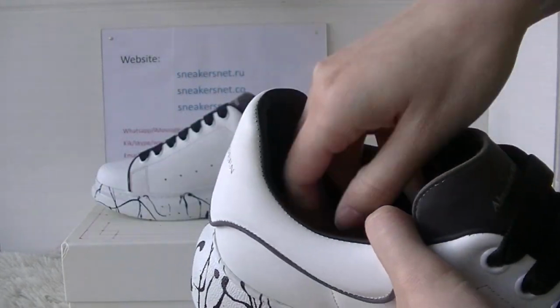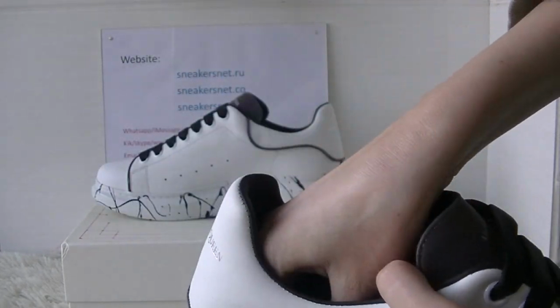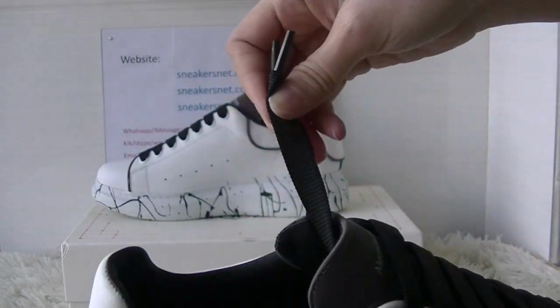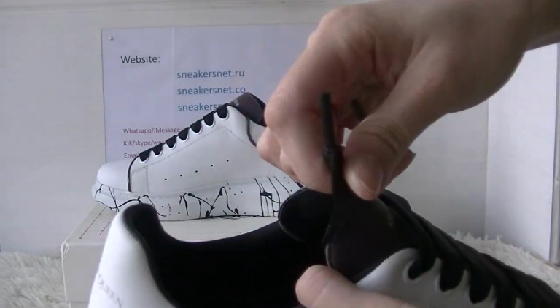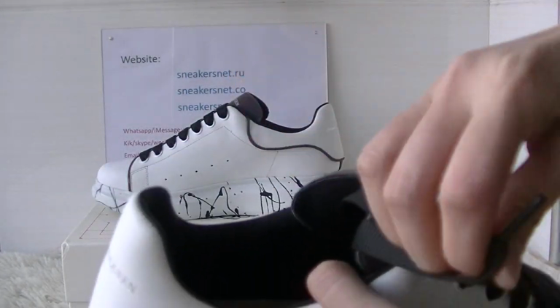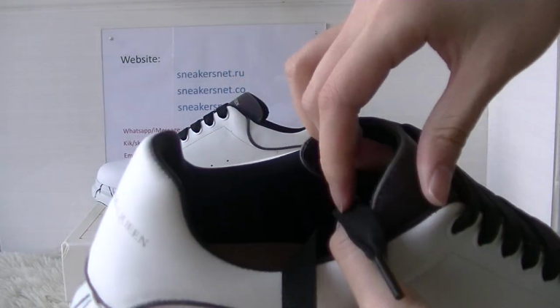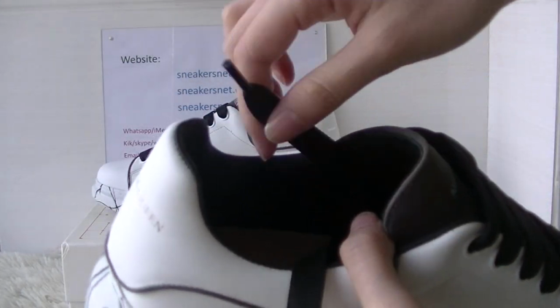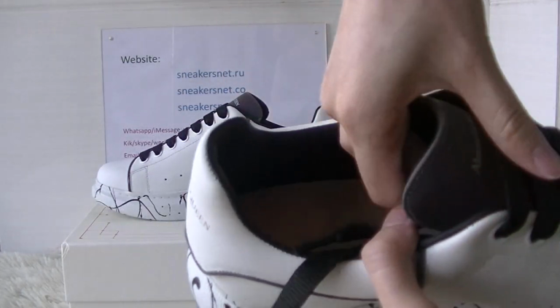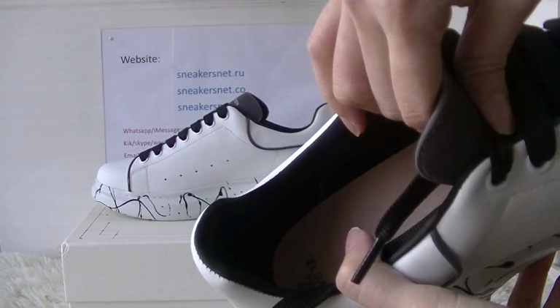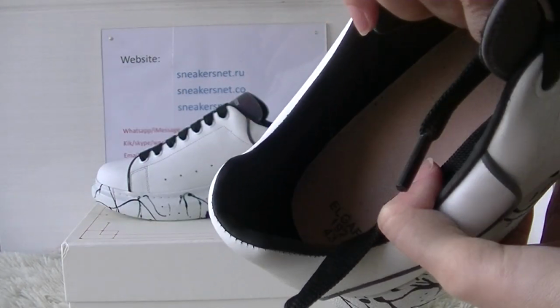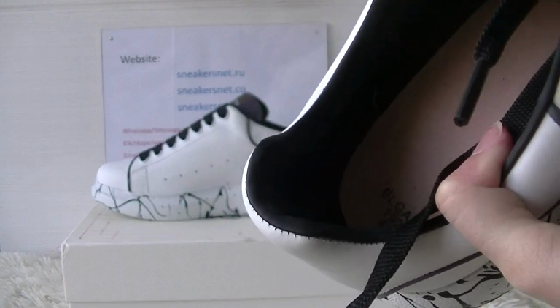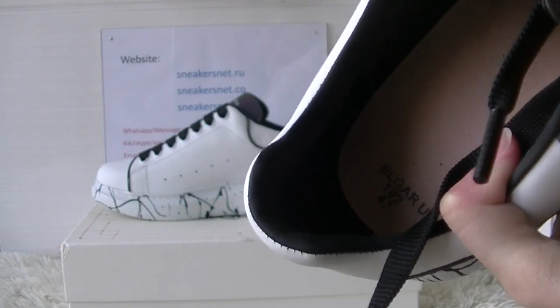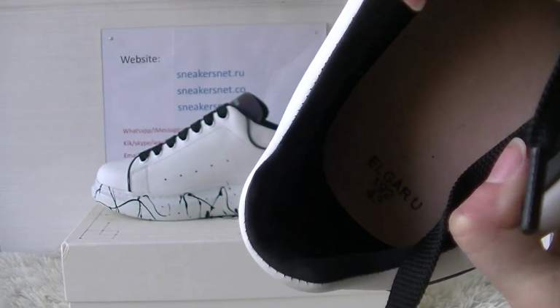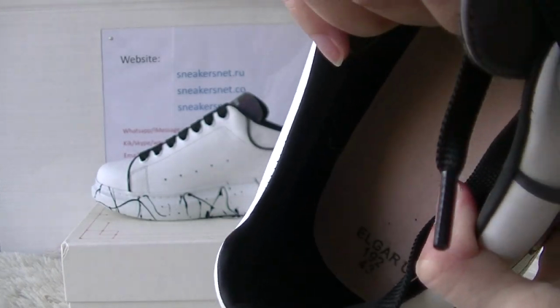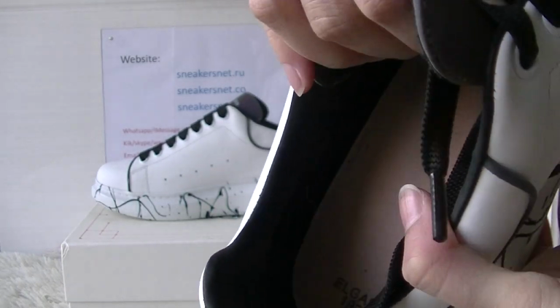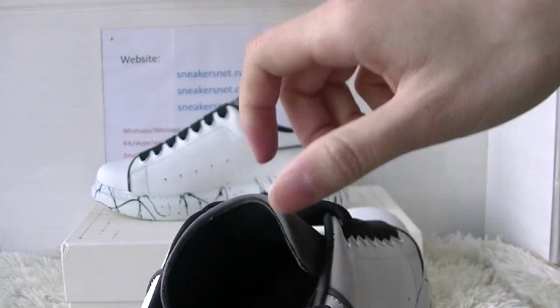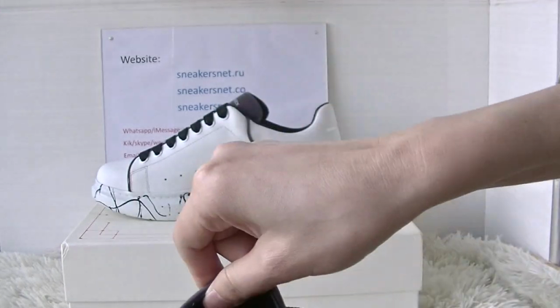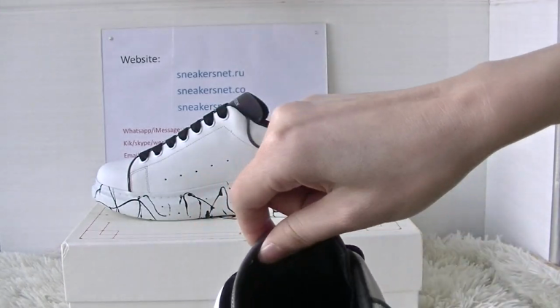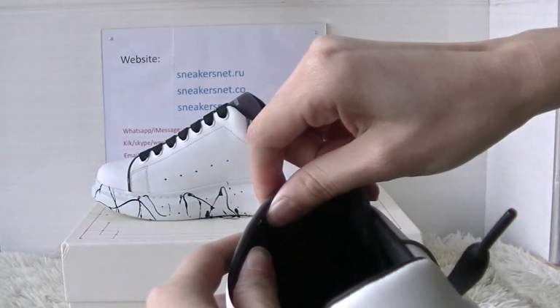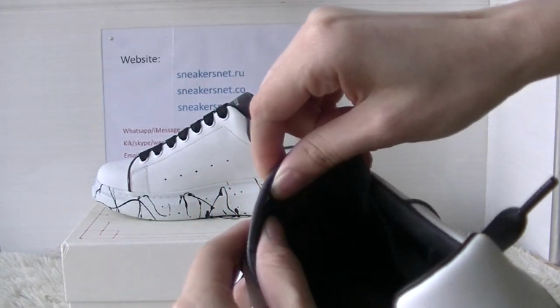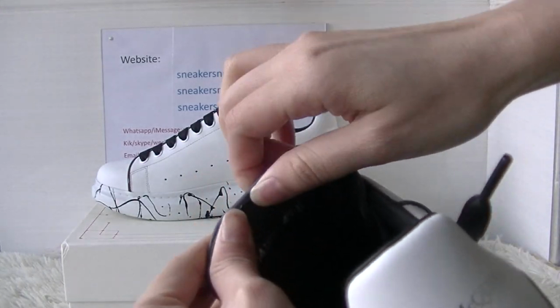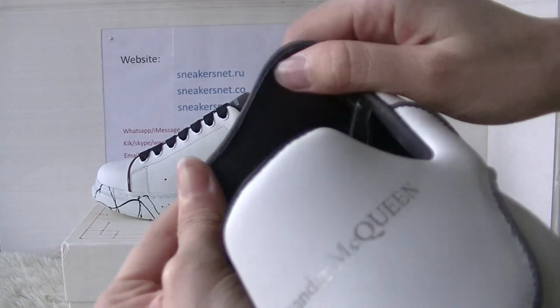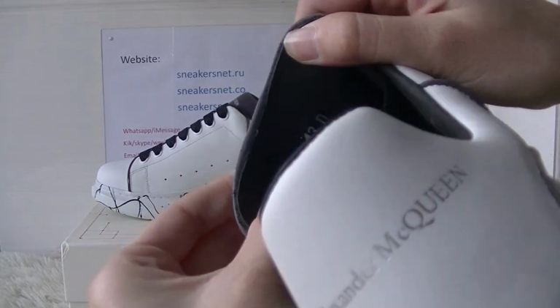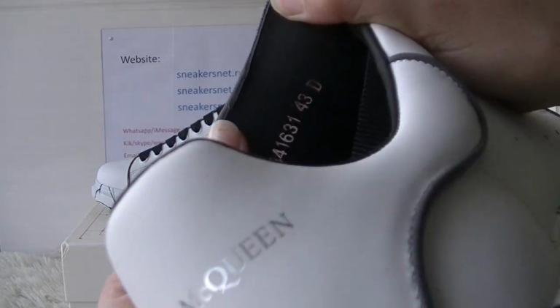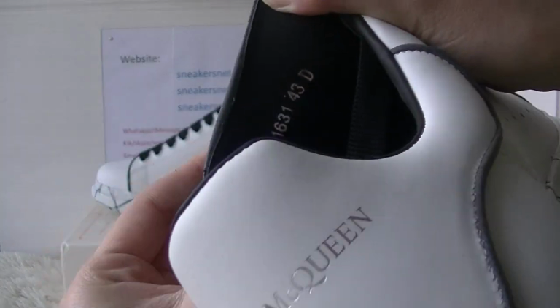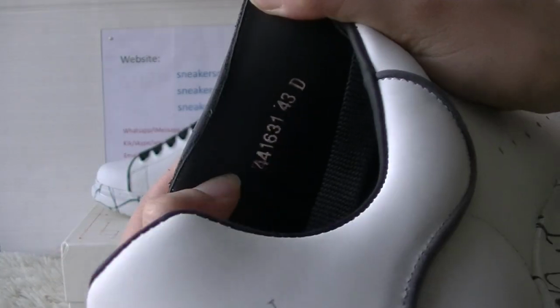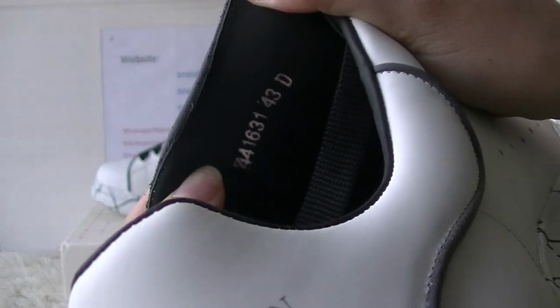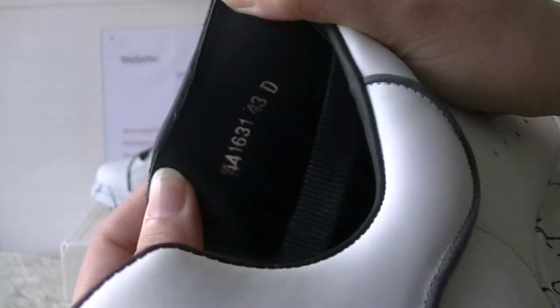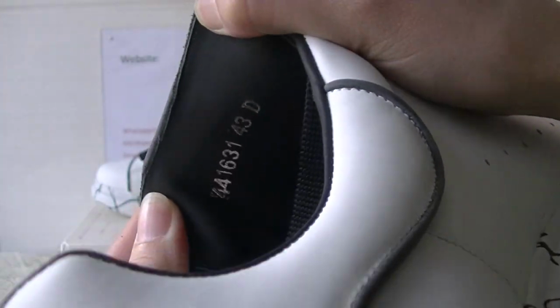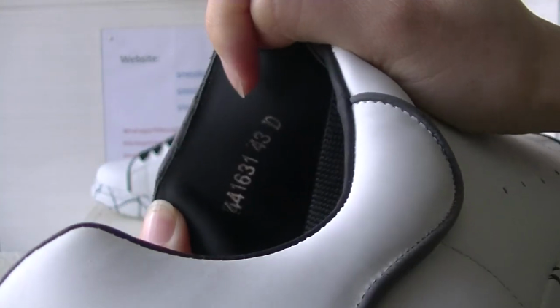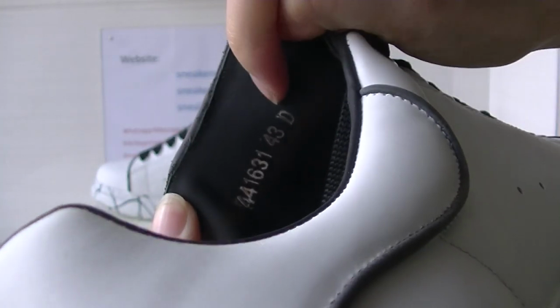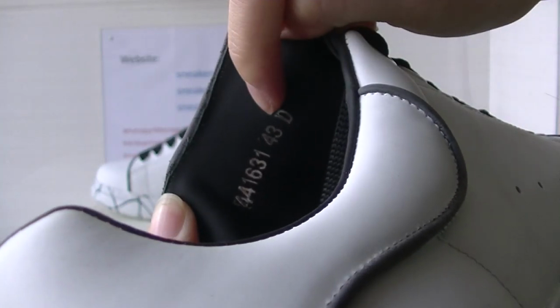Okay, now check inside of the shoes. And the back of the shoe tongue here — you got the shoe size.